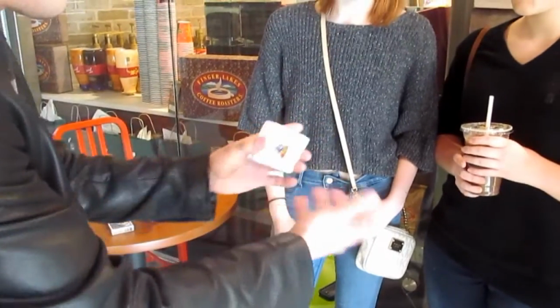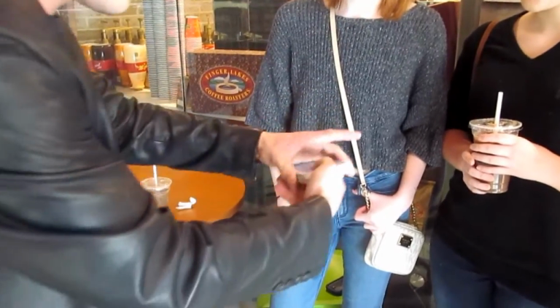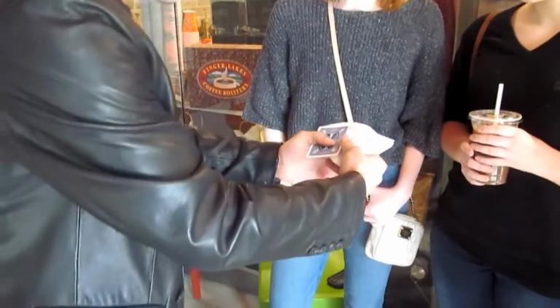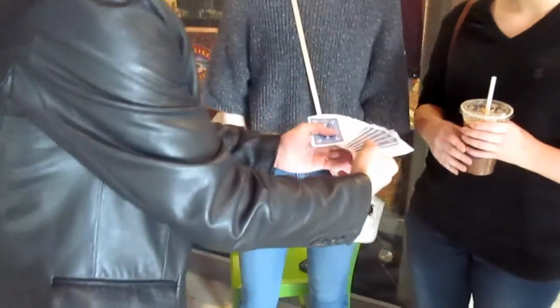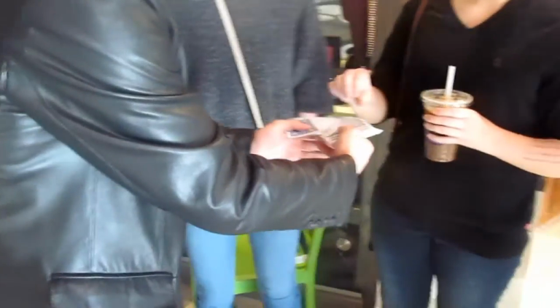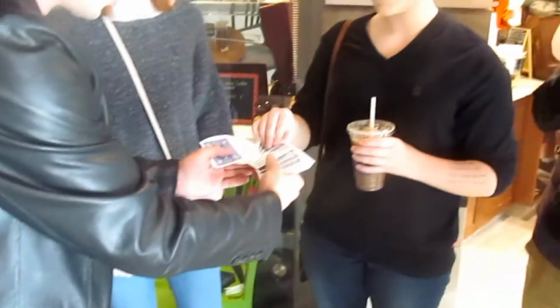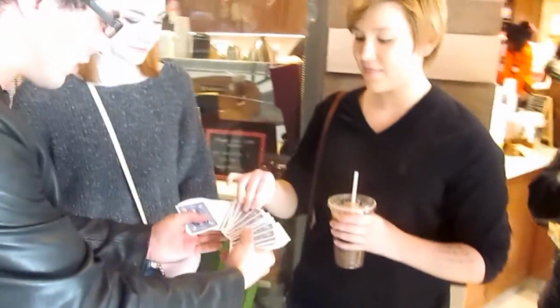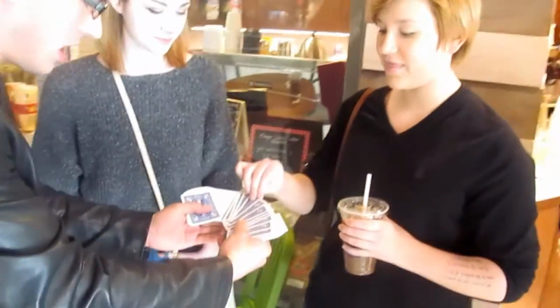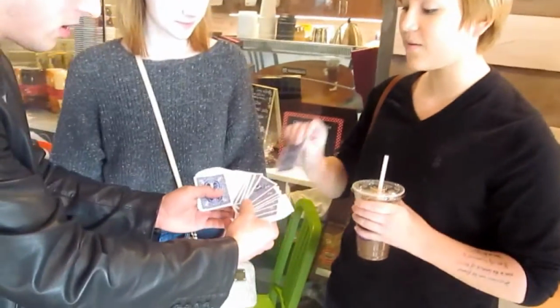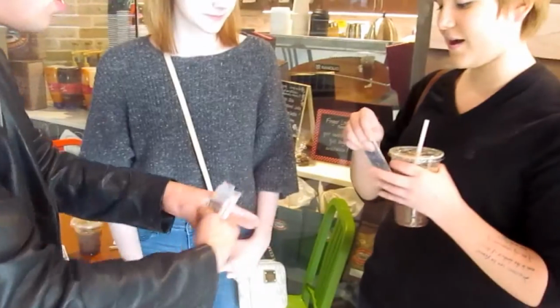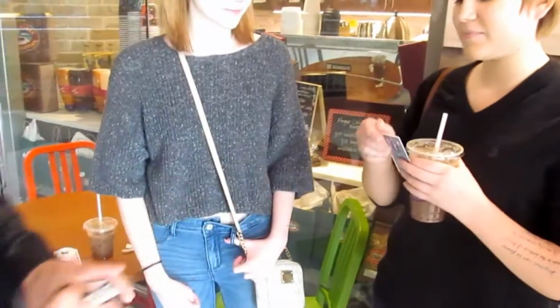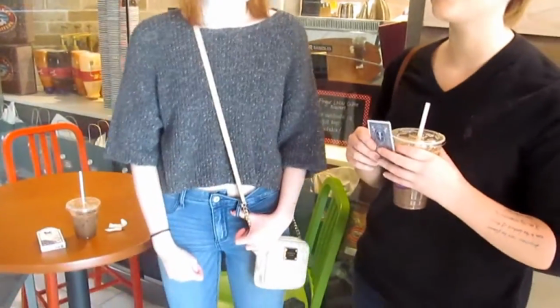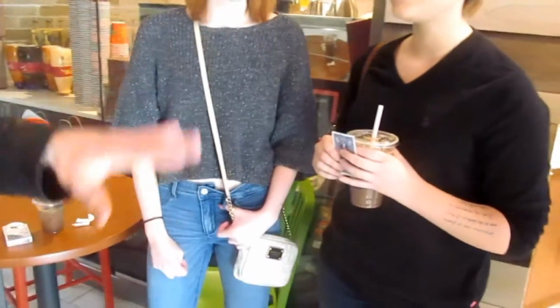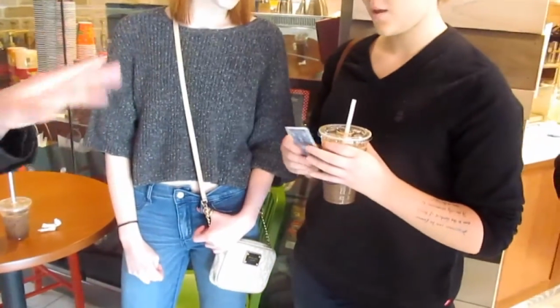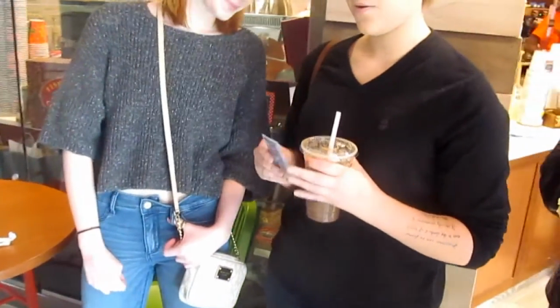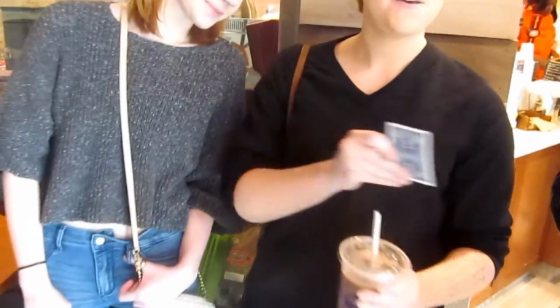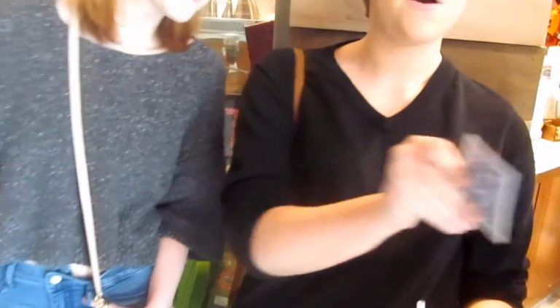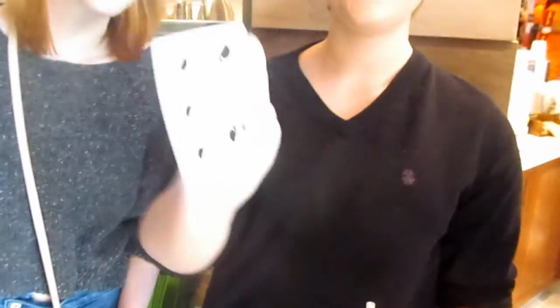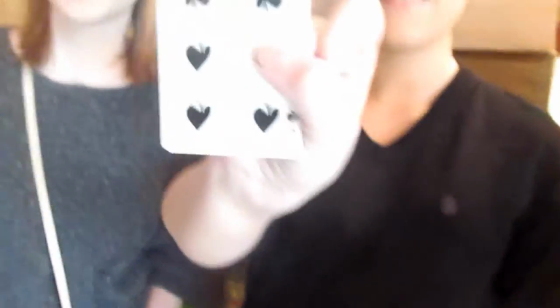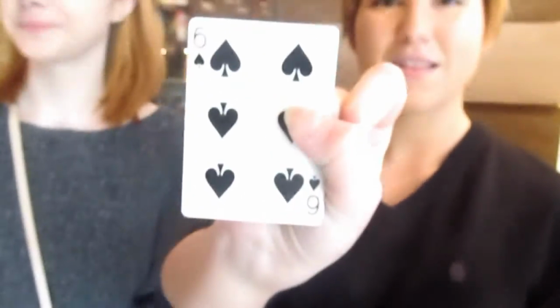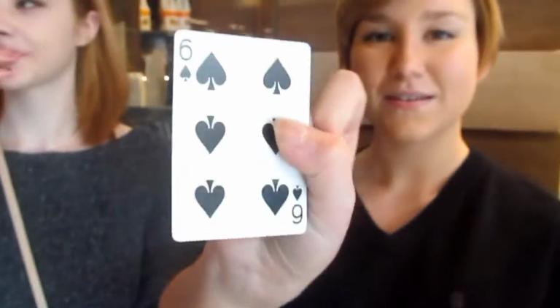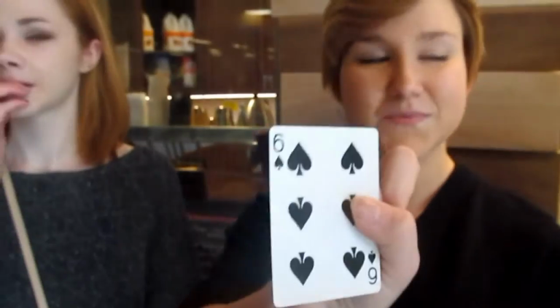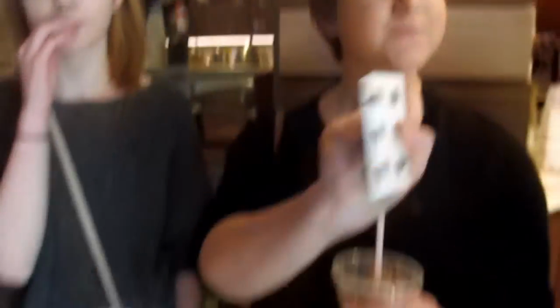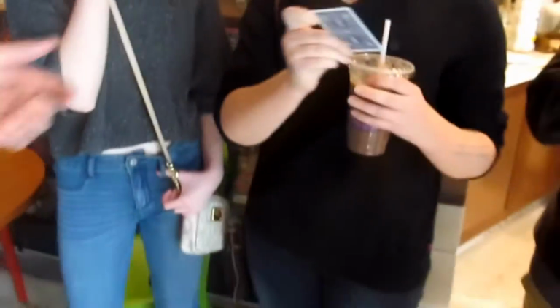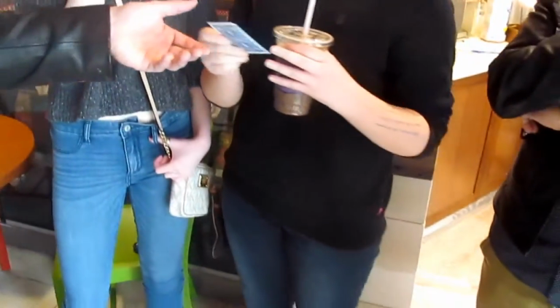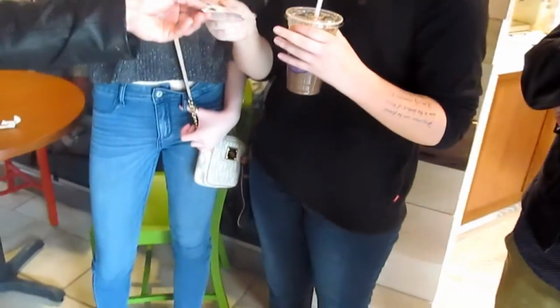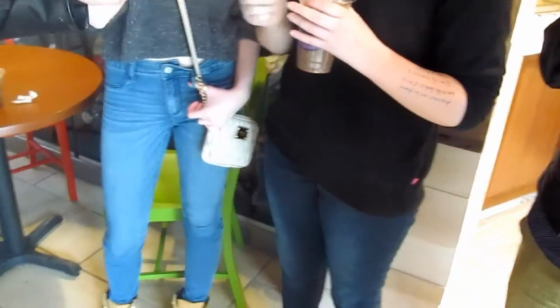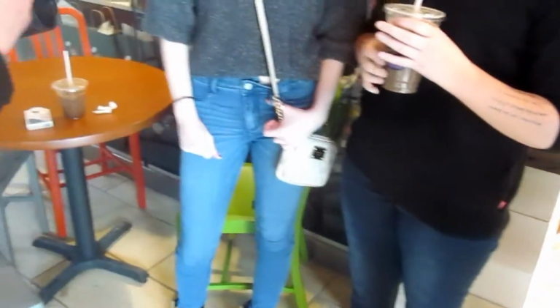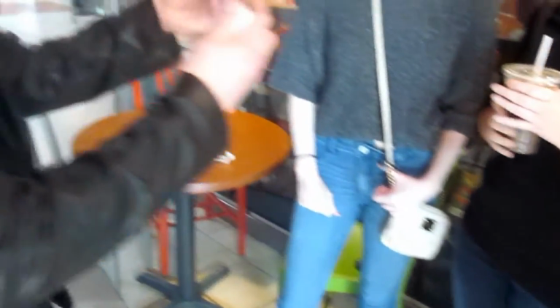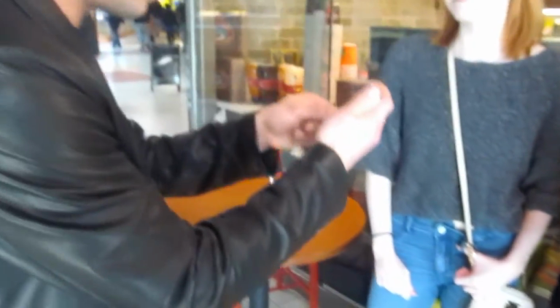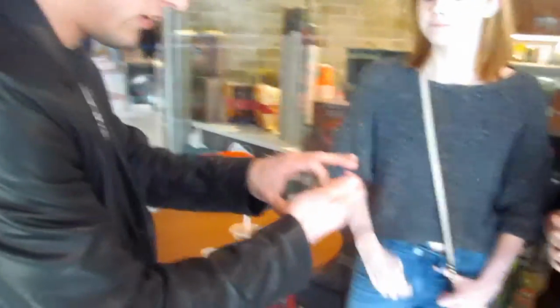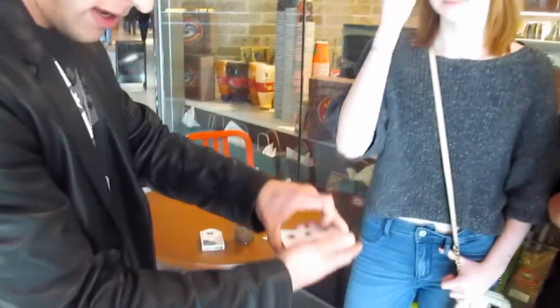So Wes, go ahead and just pull out any card of your choice. Any card. Awesome — check it out, show it to everybody, you can even show it to the camera. It's not one of those types of tricks where I don't have to see it. Okay, you got the Six of Spades.